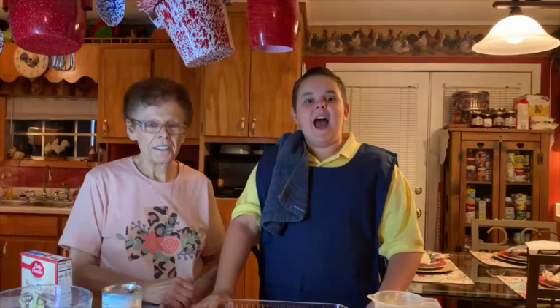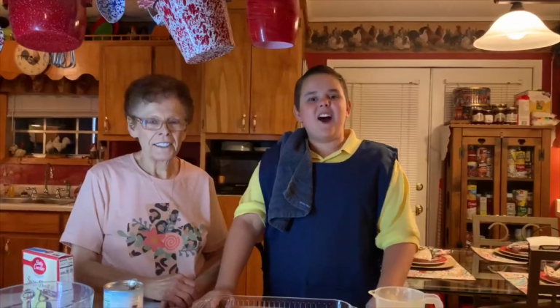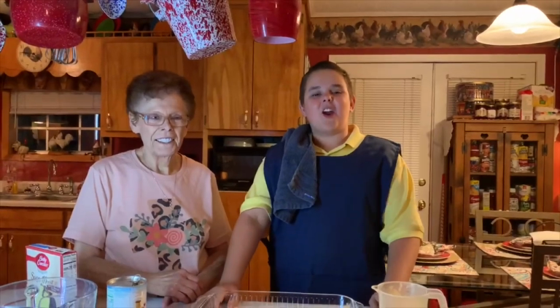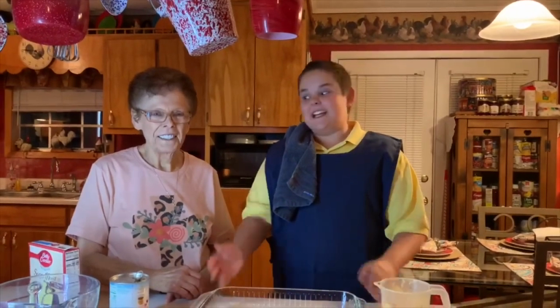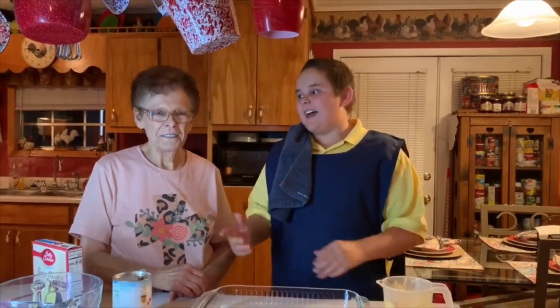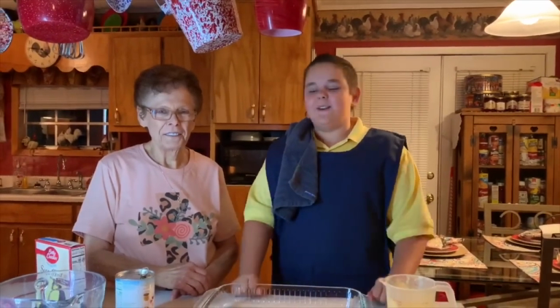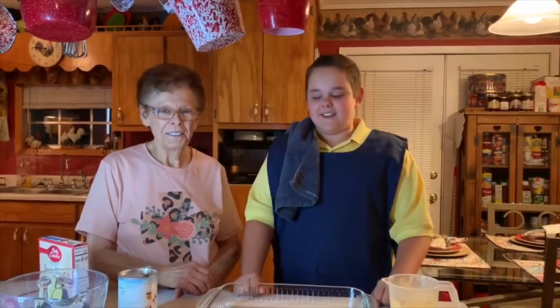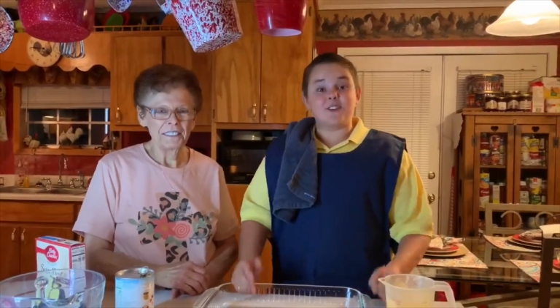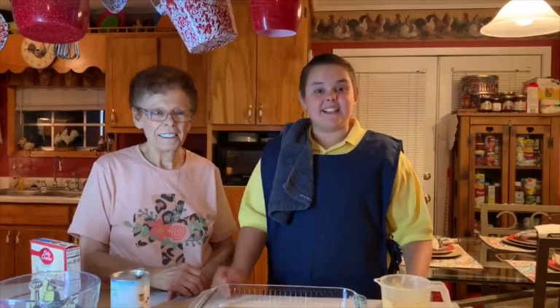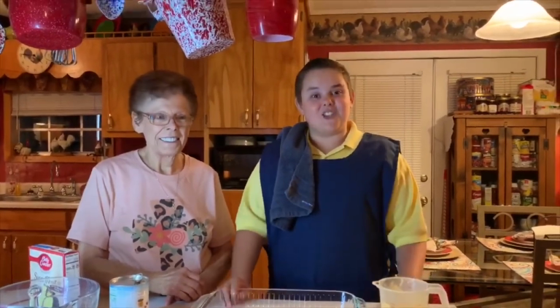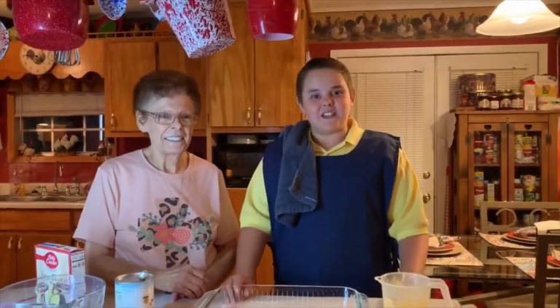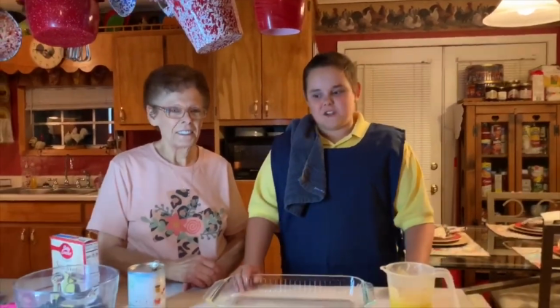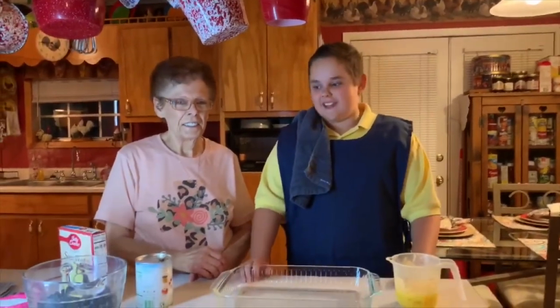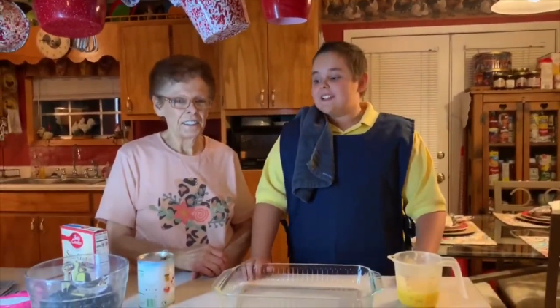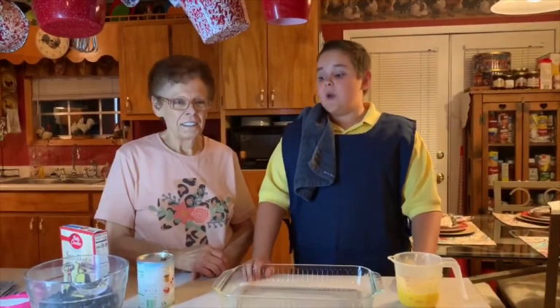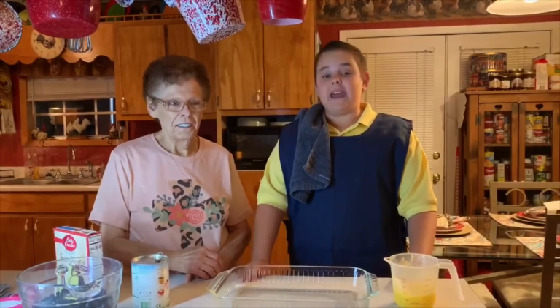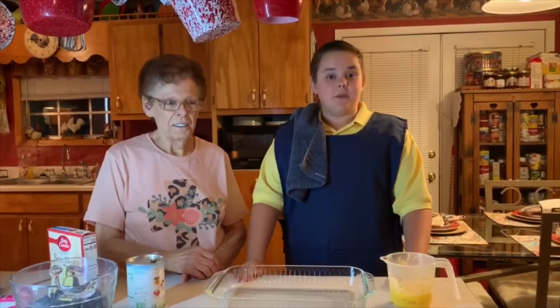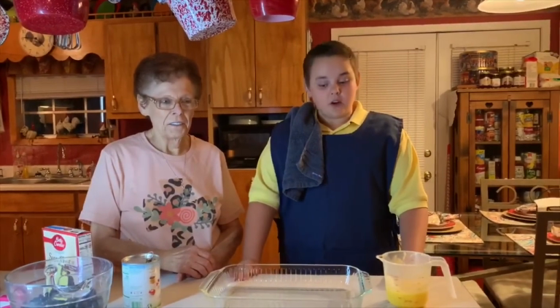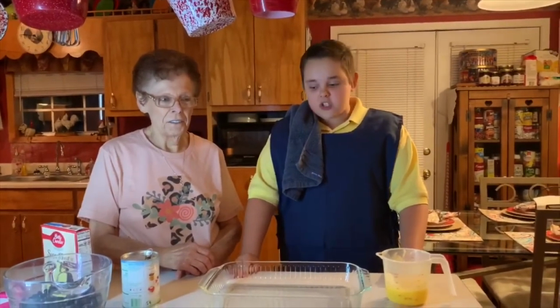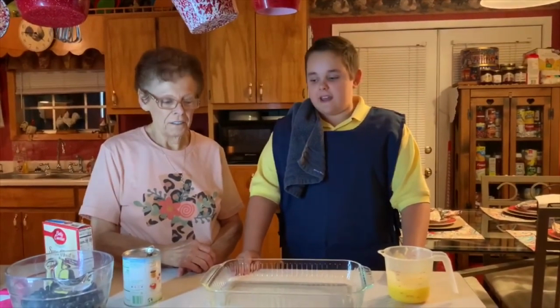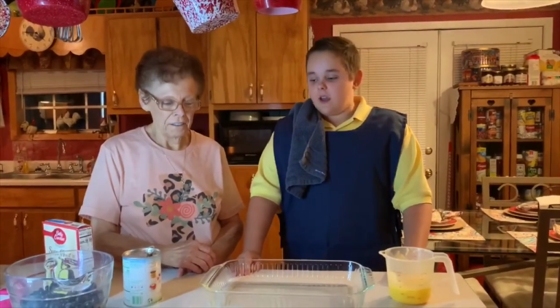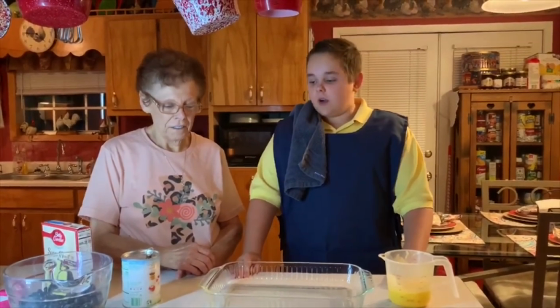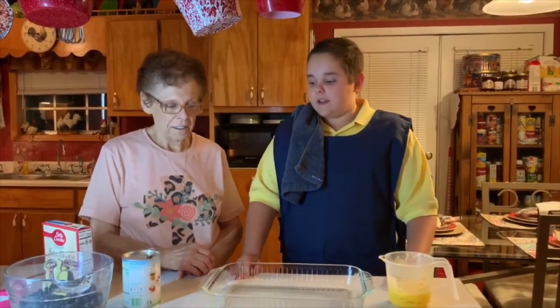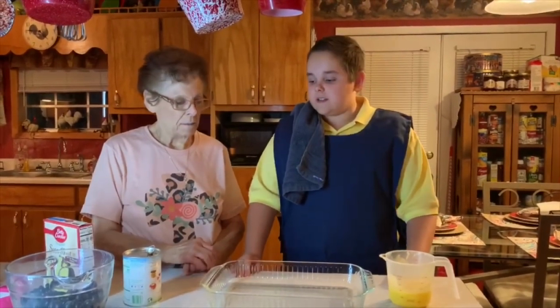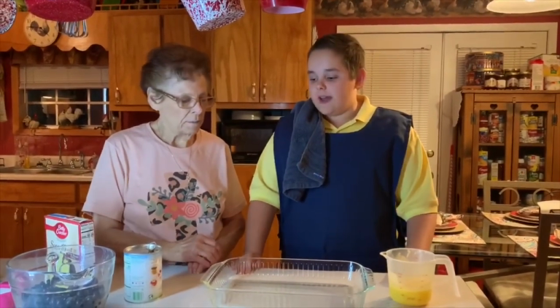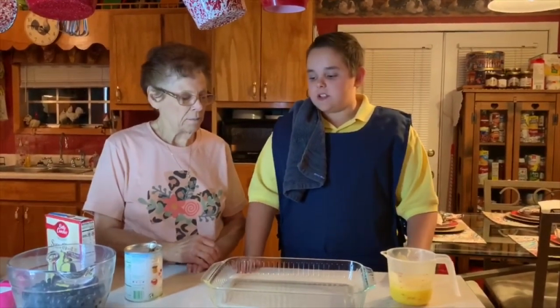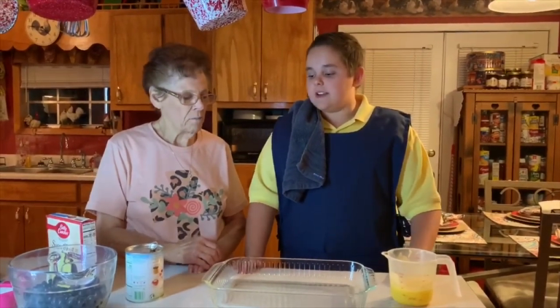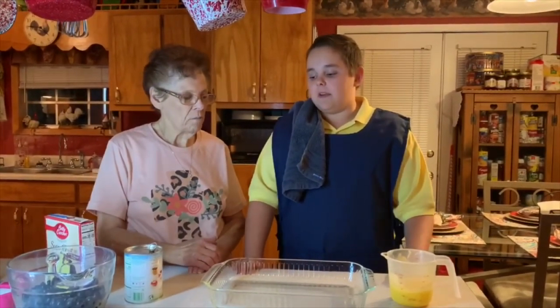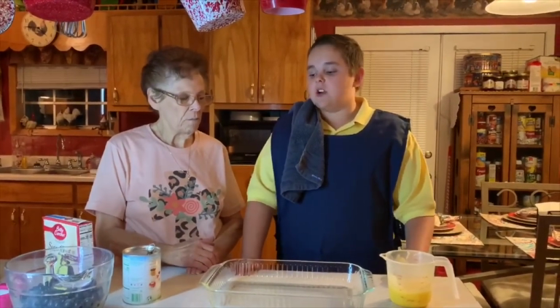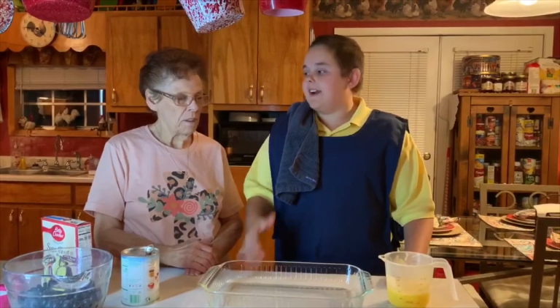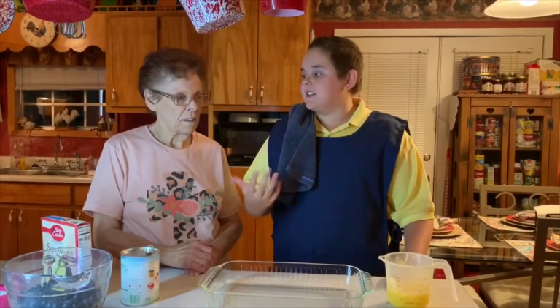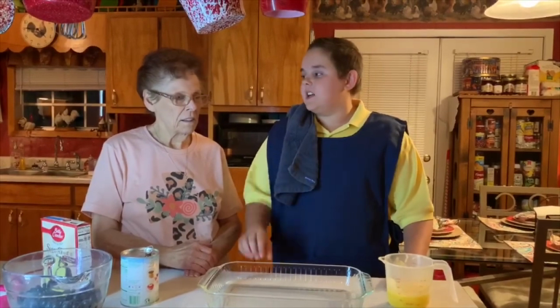Hey y'all, Granny is finally on here. This is Granny's Kitchen. Thanks for tuning in — today we're making a blueberry crunch, and we're gonna go ahead and get started tonight. But first, Granny is going to tell you where she got her recipe.